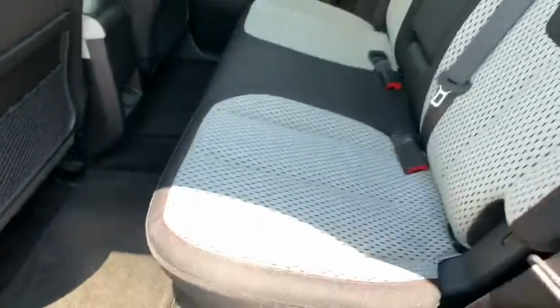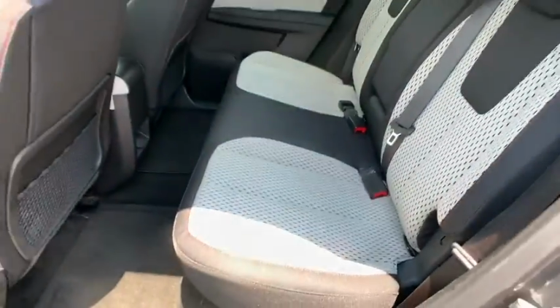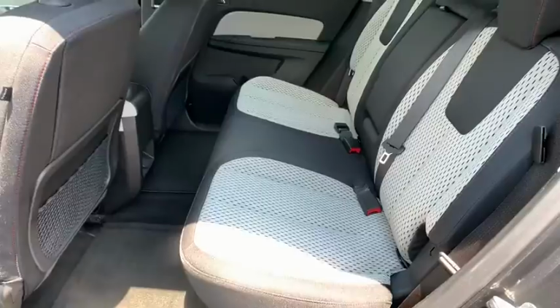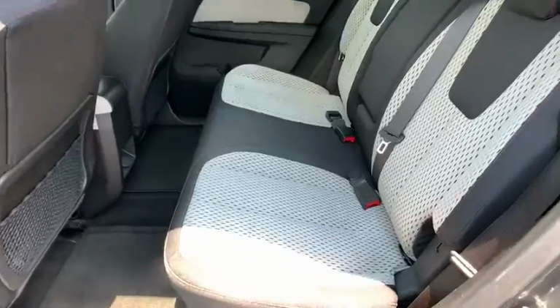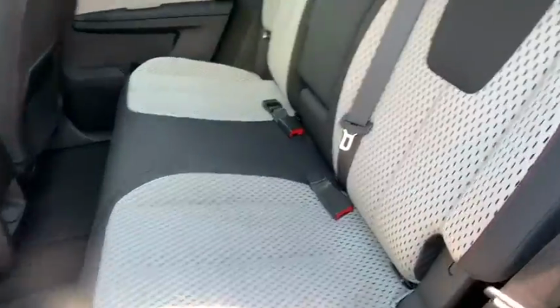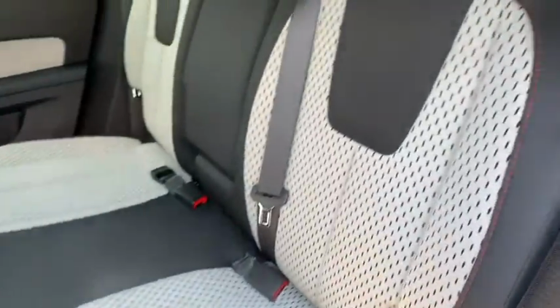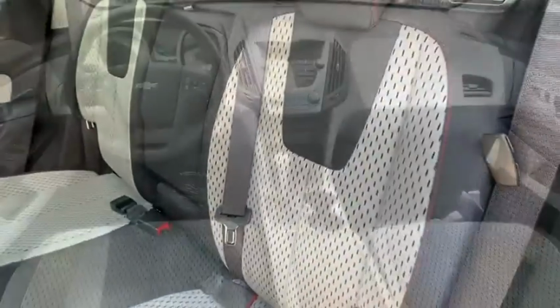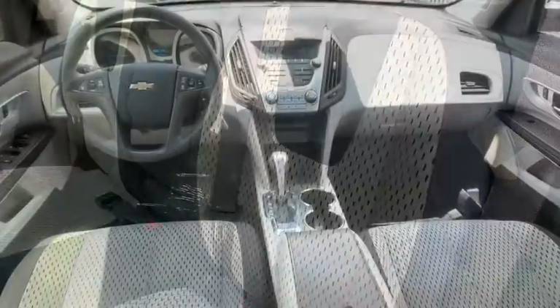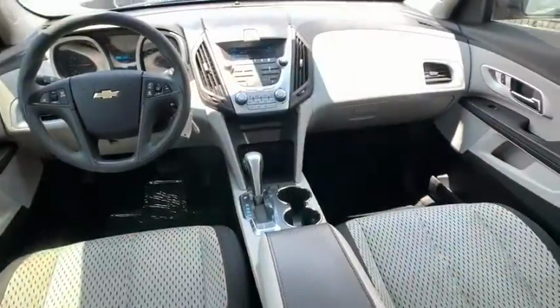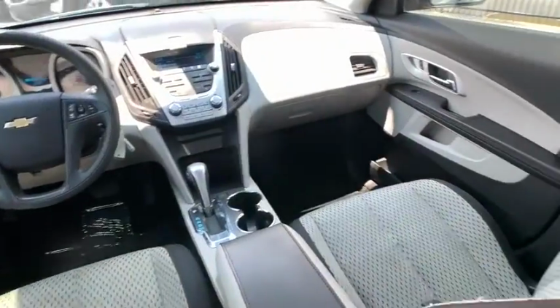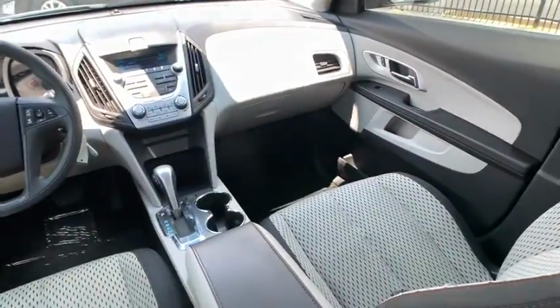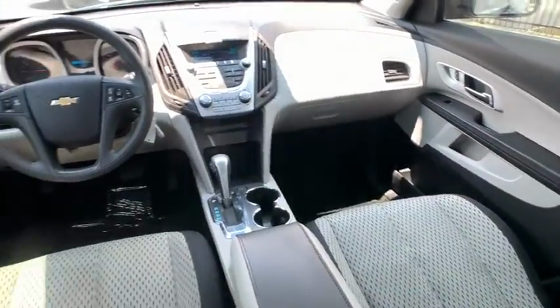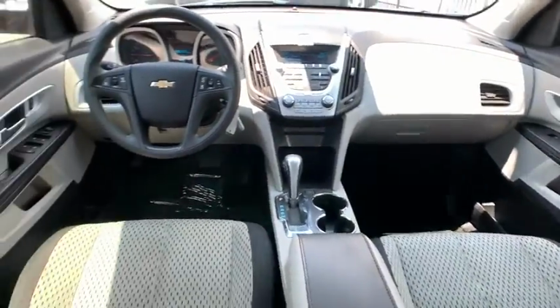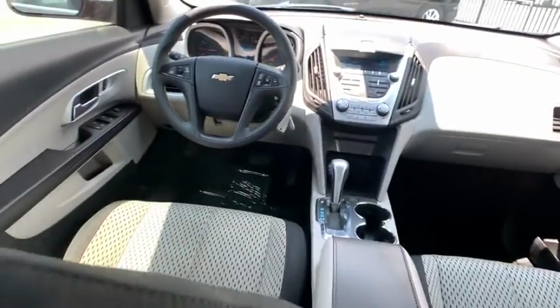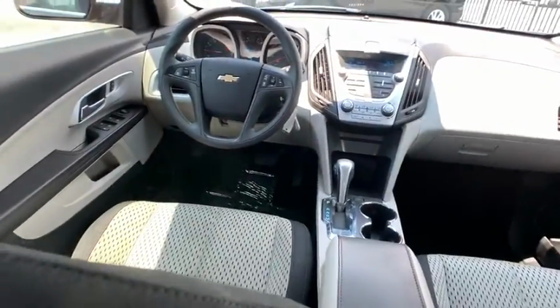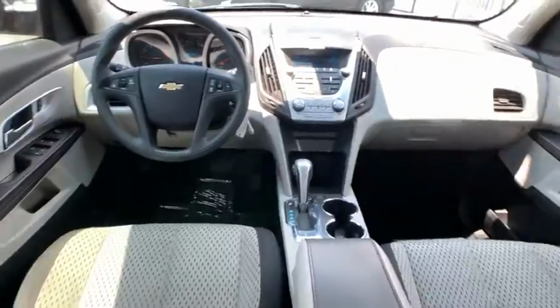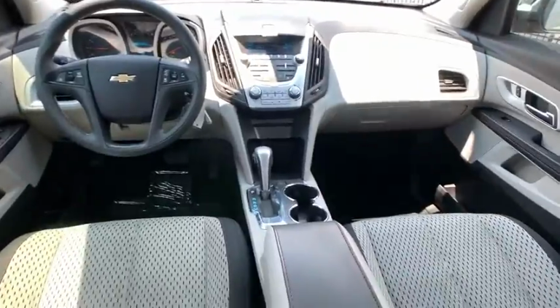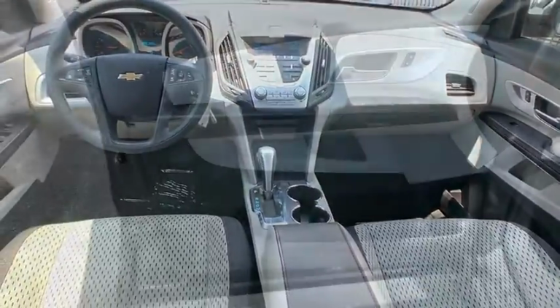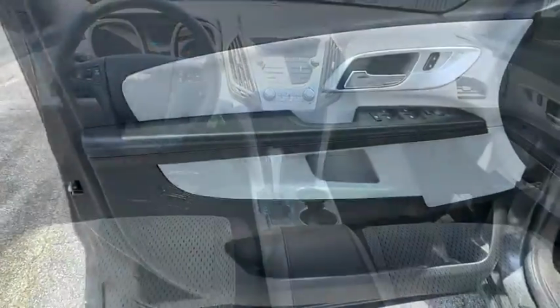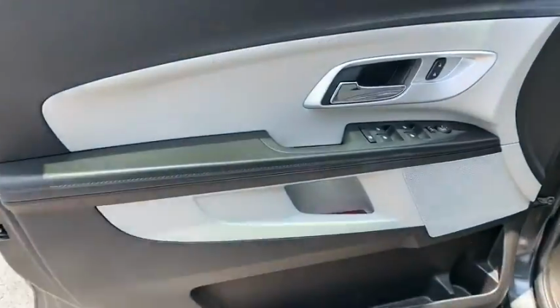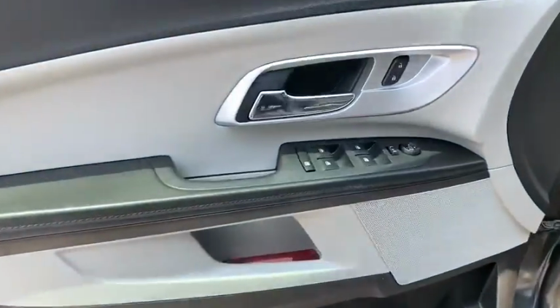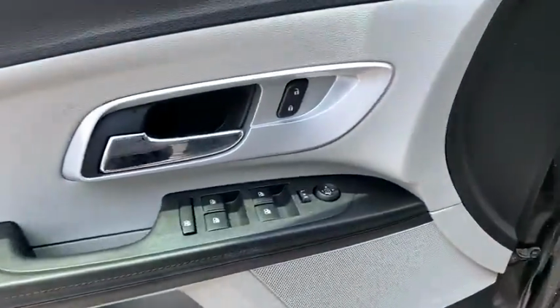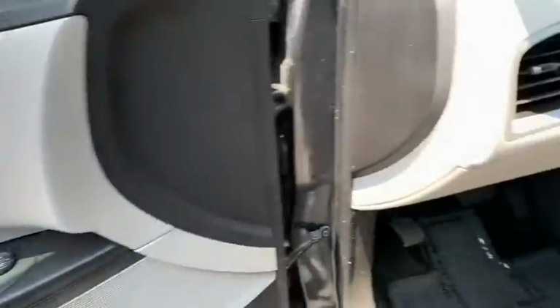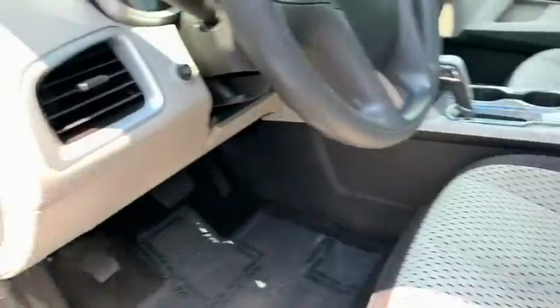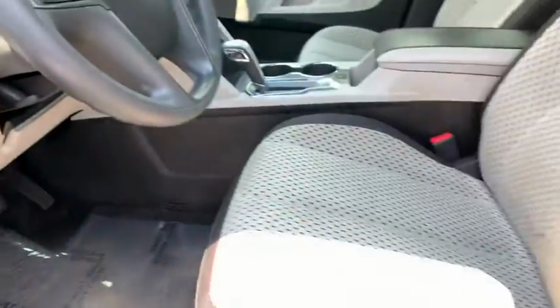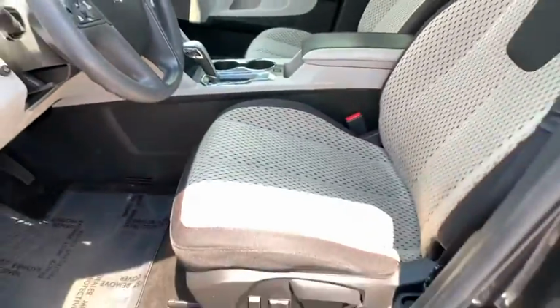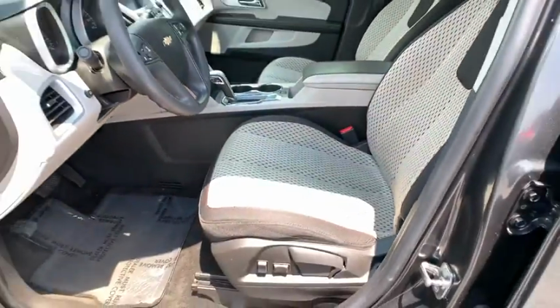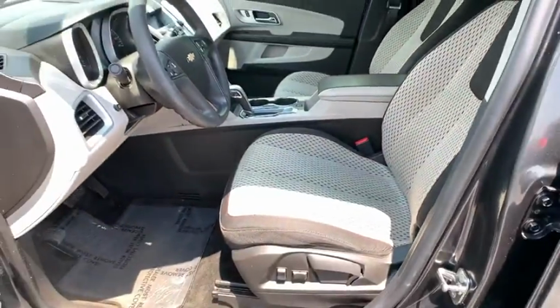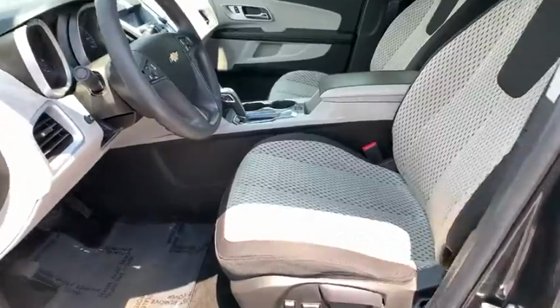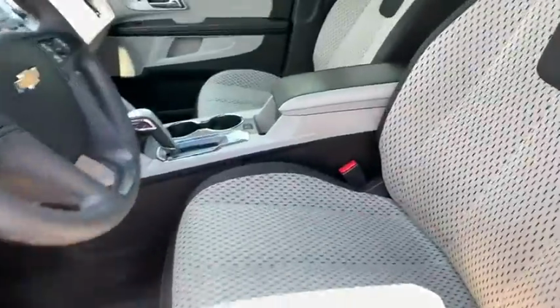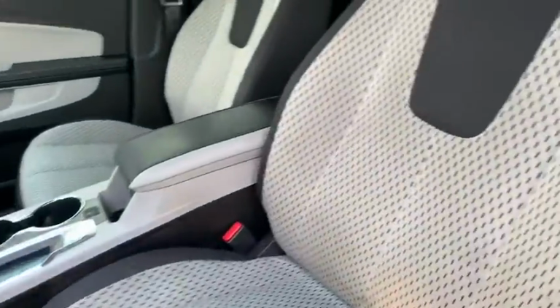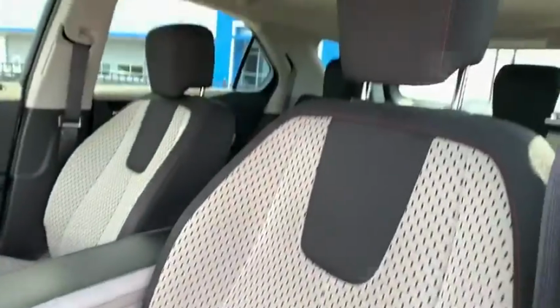Power windows, compass, rear window defroster, trip computer, remote keyless entry, tachometer, Sirius satellite radio, panic alarm, brake assist, power driver's seat, rear window wiper.